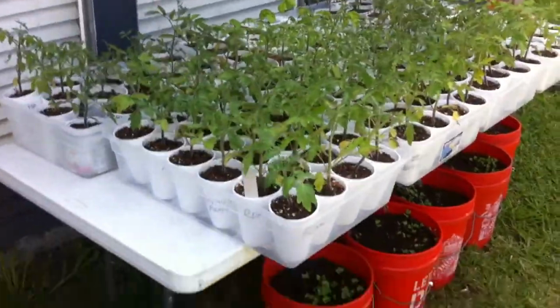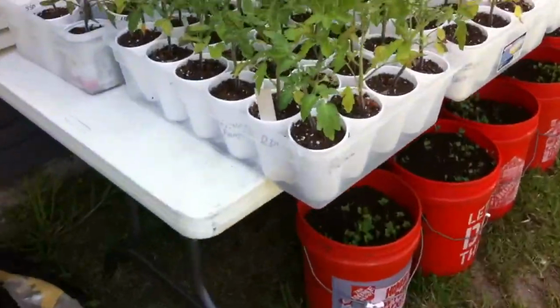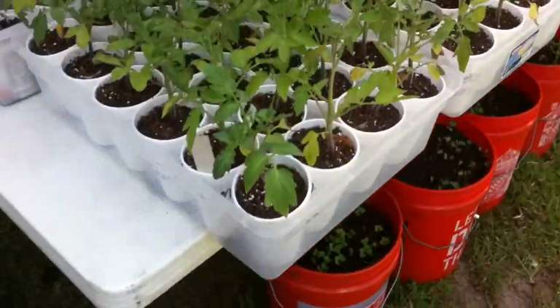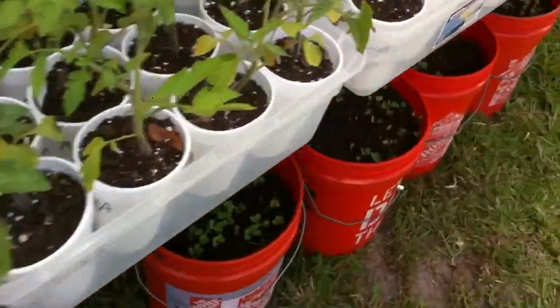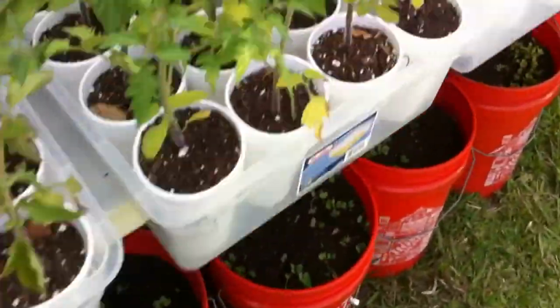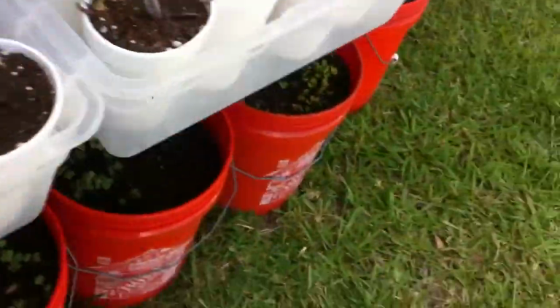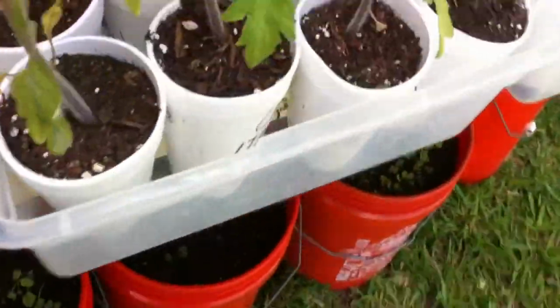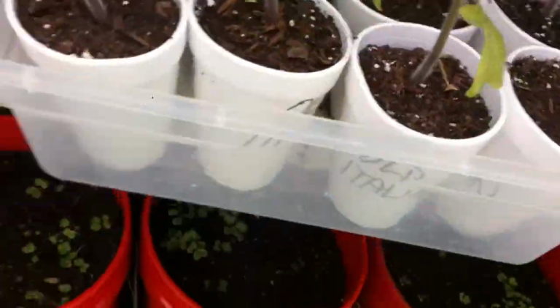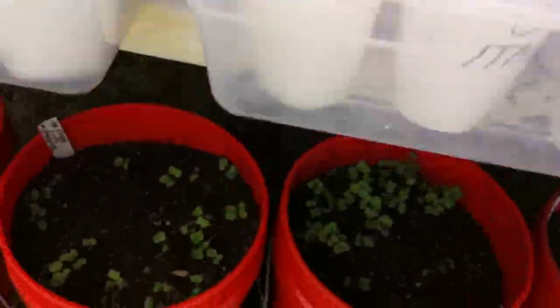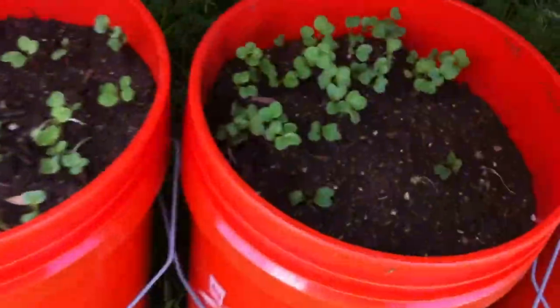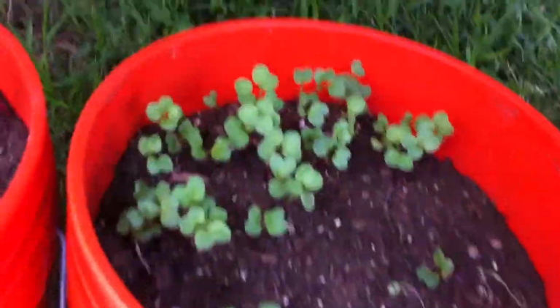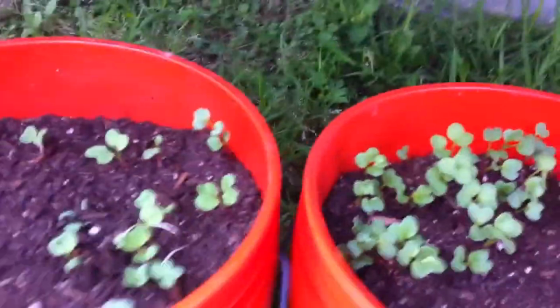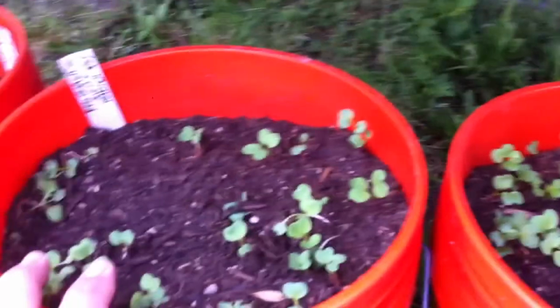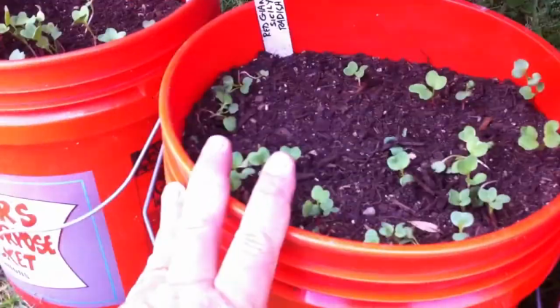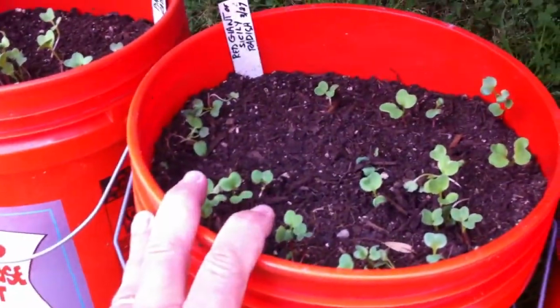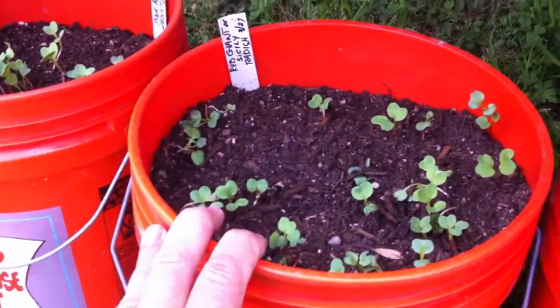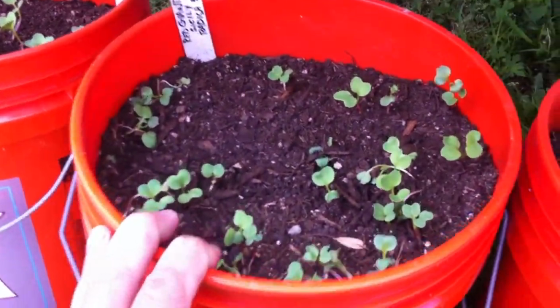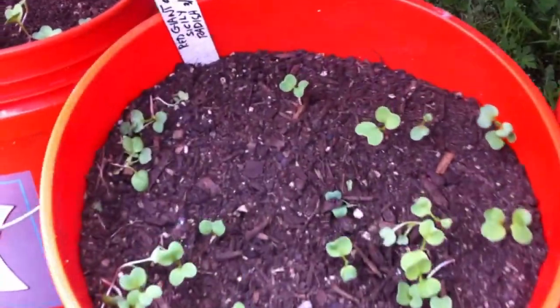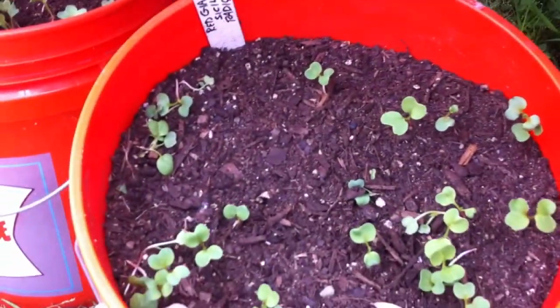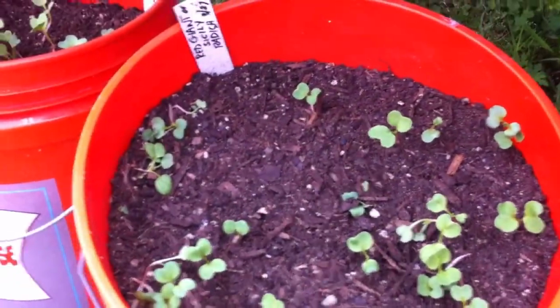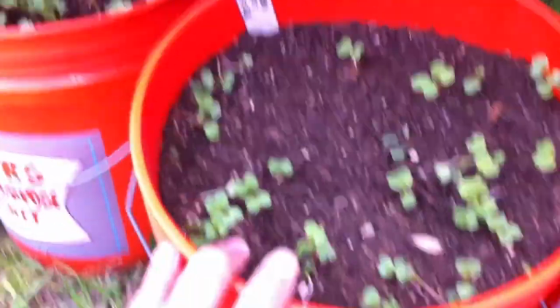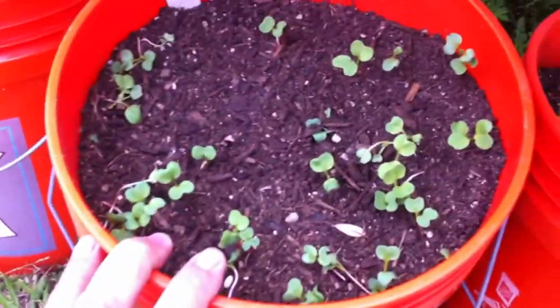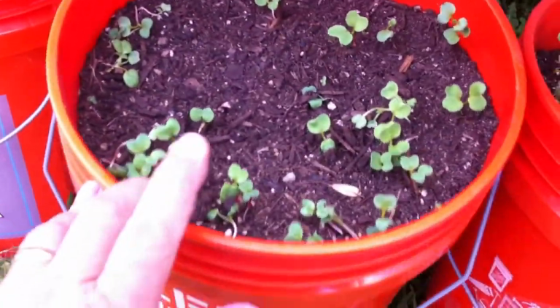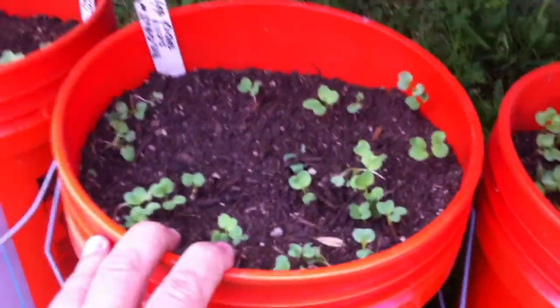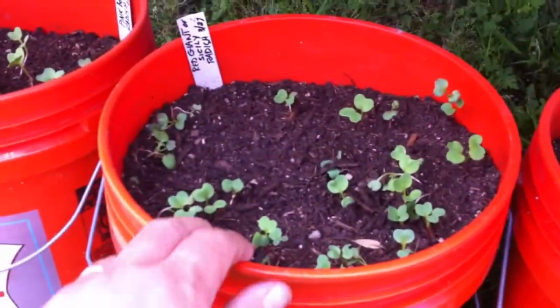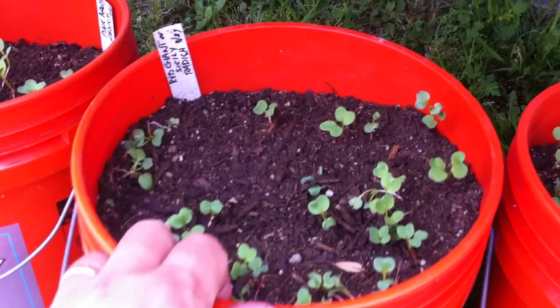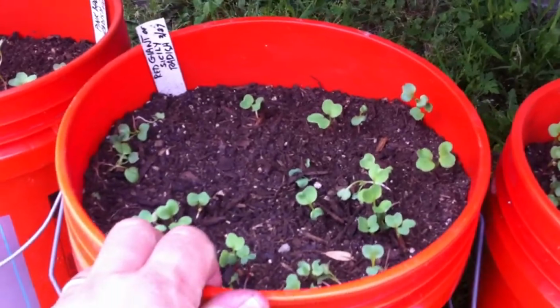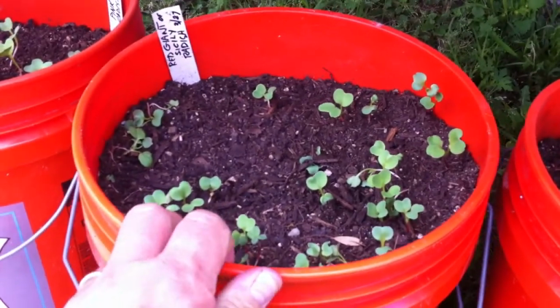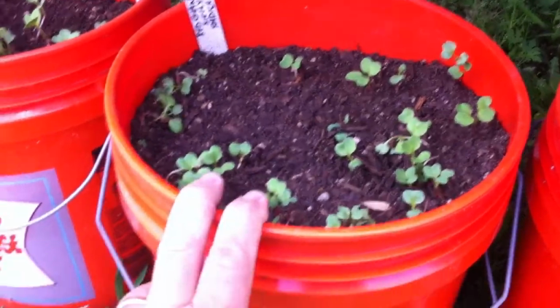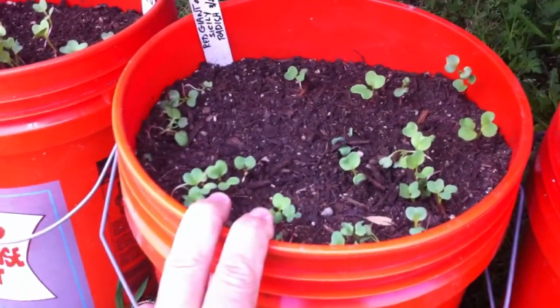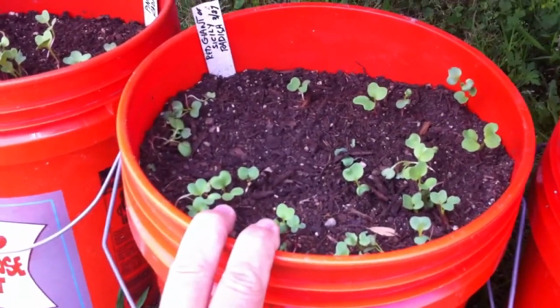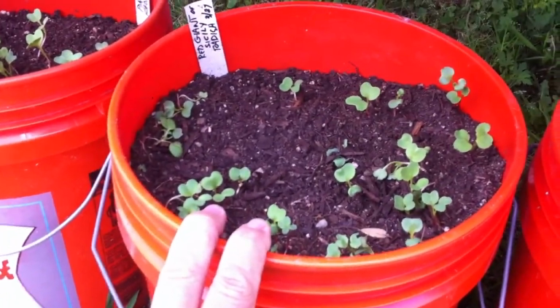Oh, look down here. I've got some radishes growing in containers down here, various kinds of radishes. And these containers — I'm going to plant tomatoes or peppers in them at some point.